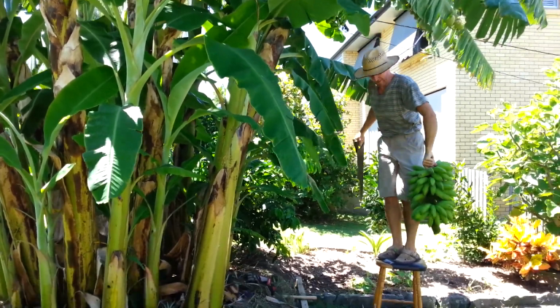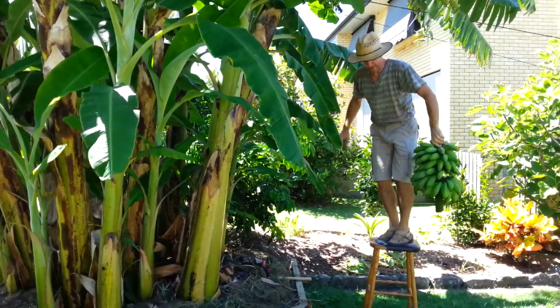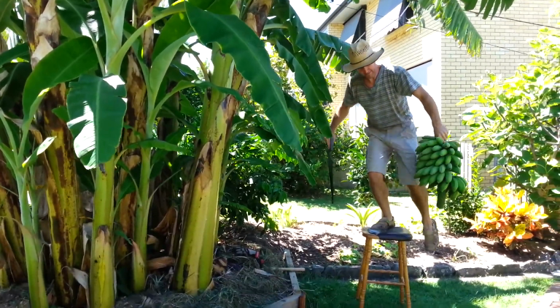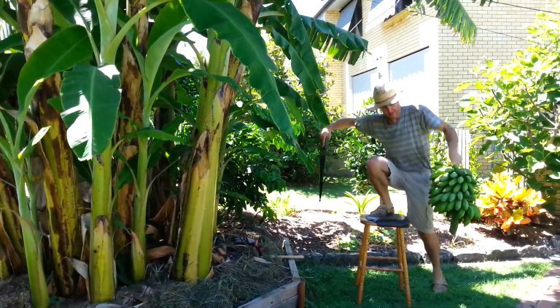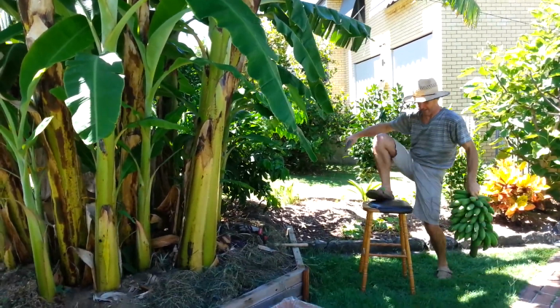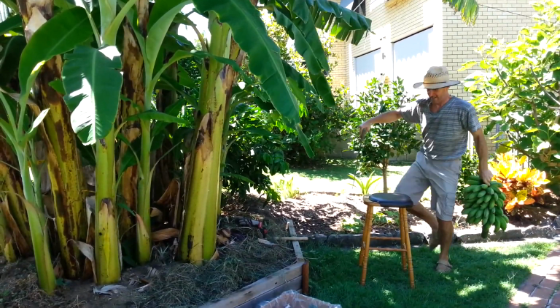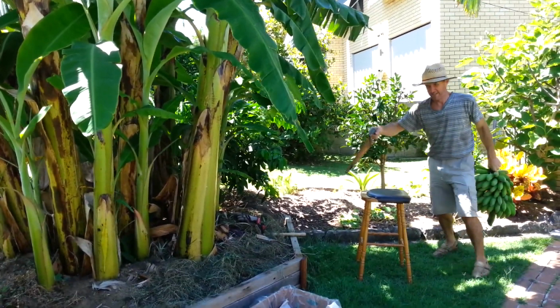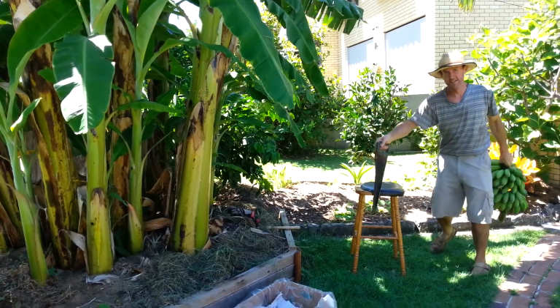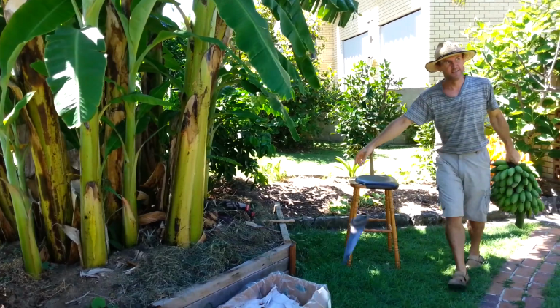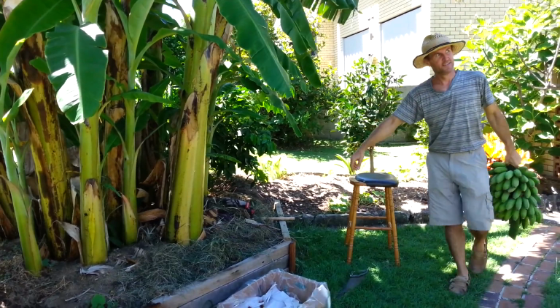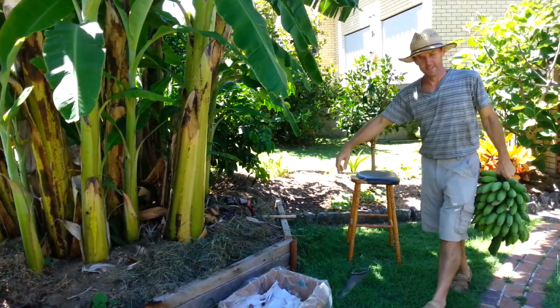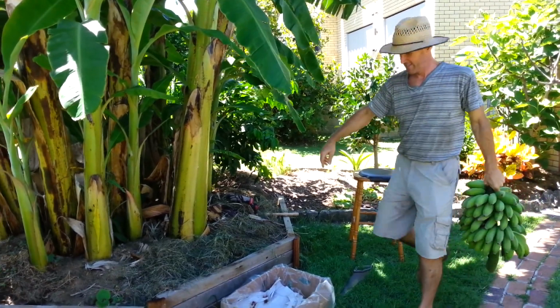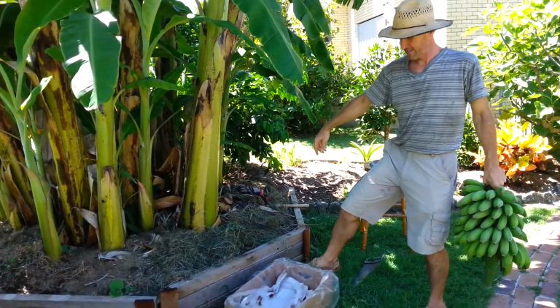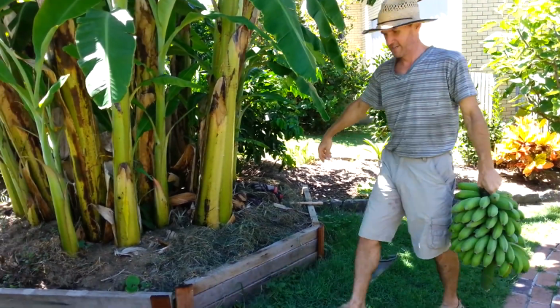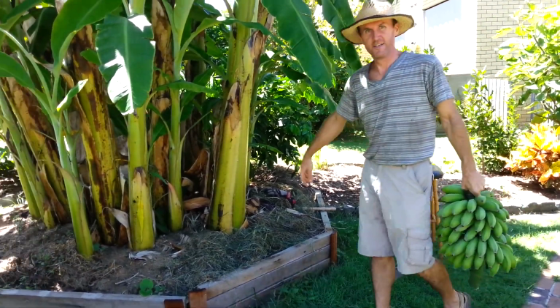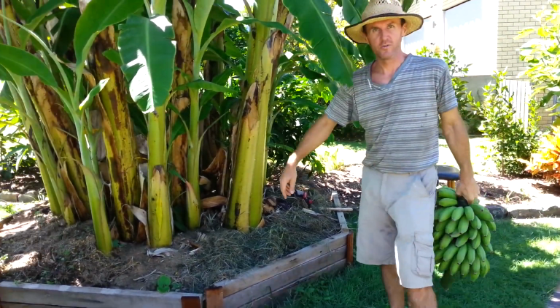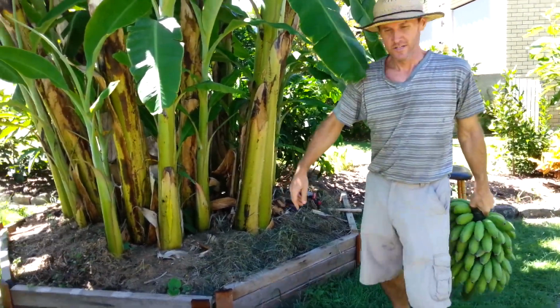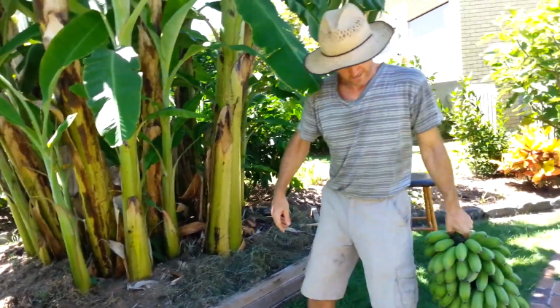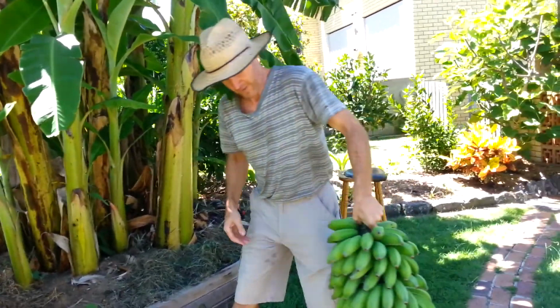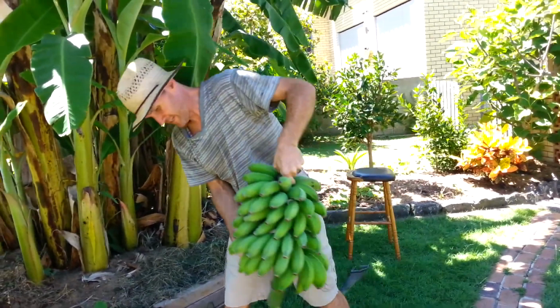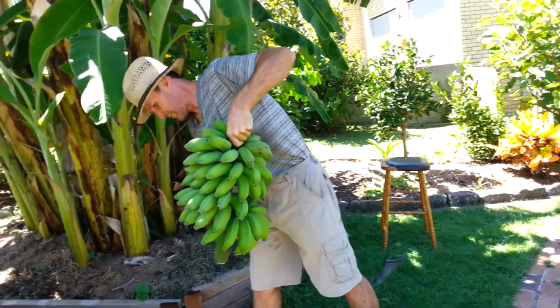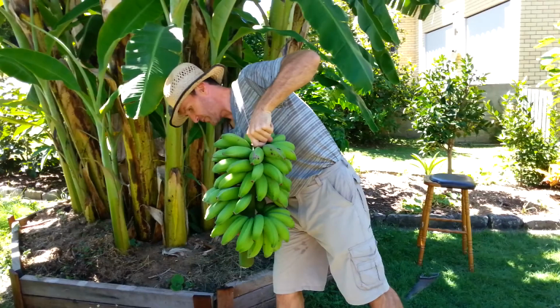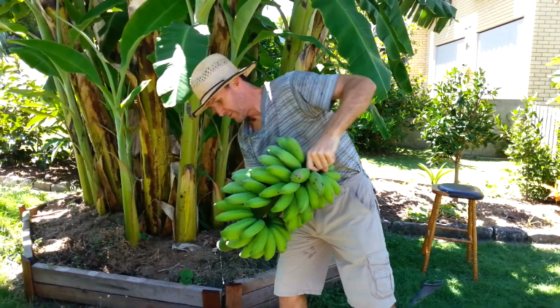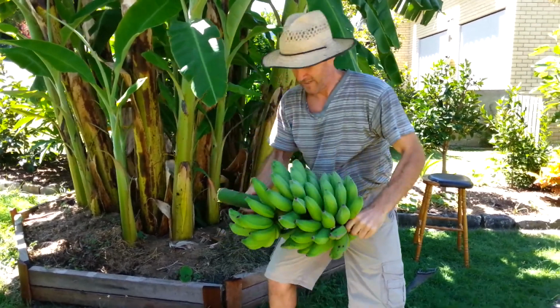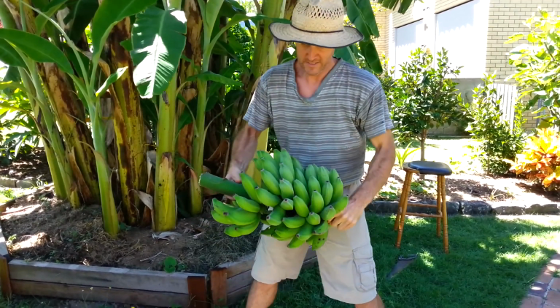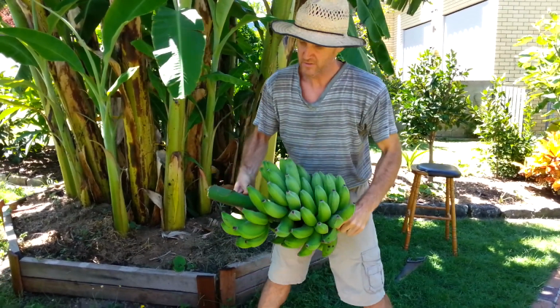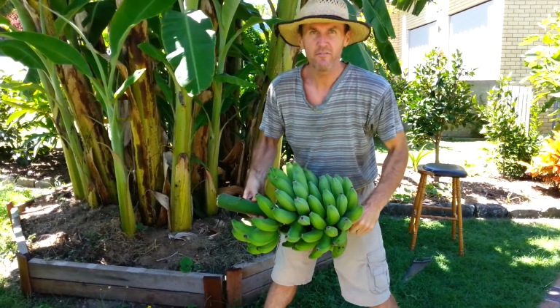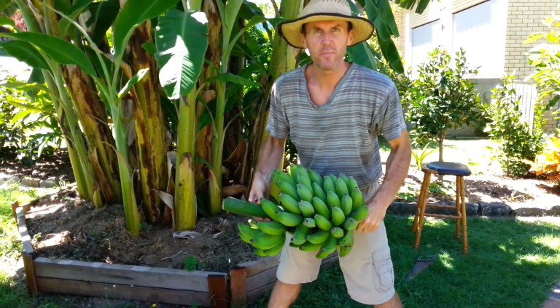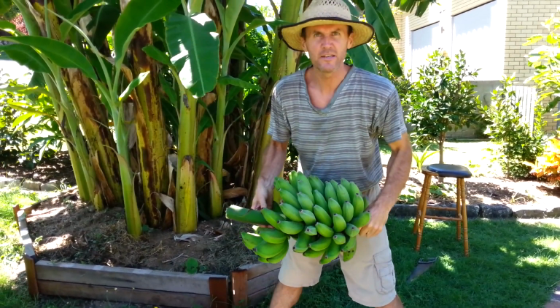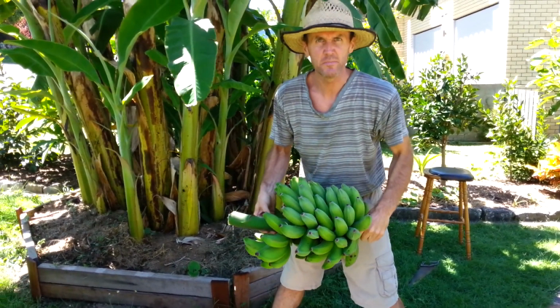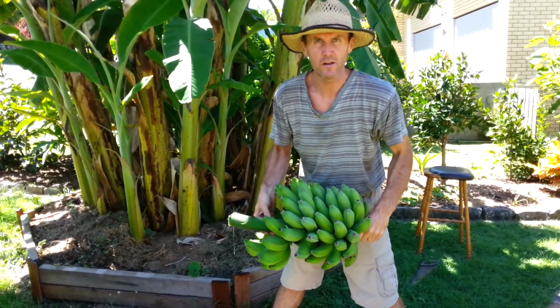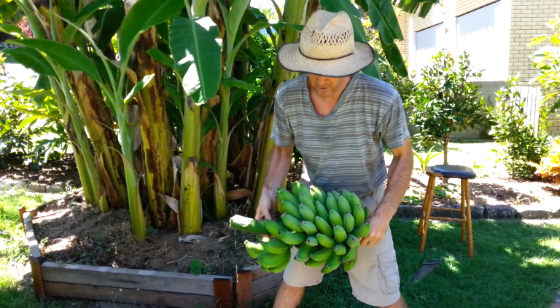Nice and heavy. So this is beautiful — it's quite heavy. I'm guessing maybe 12 kilos.